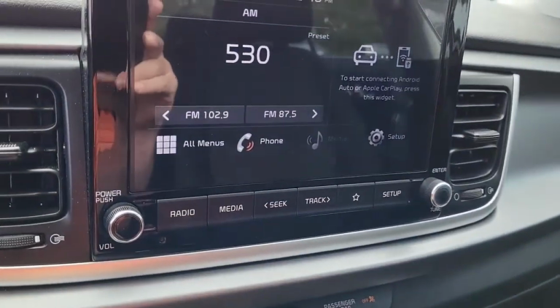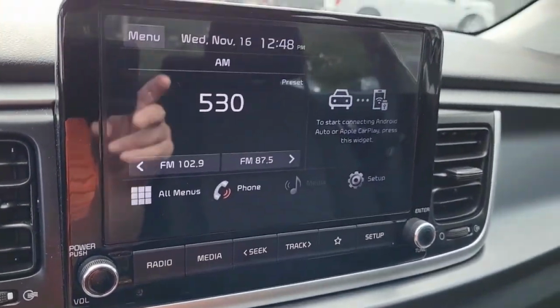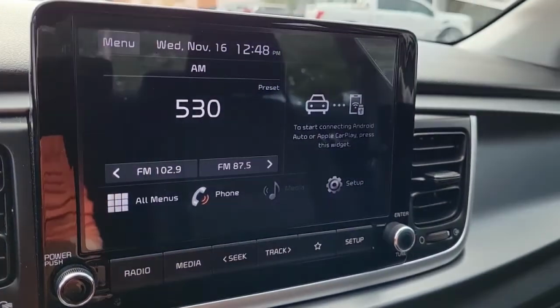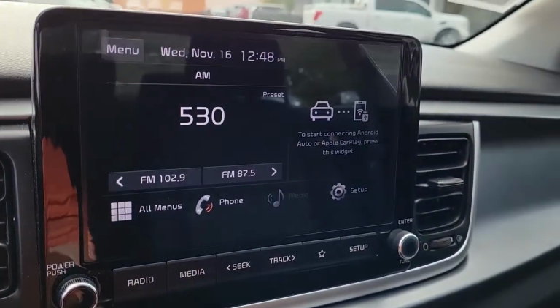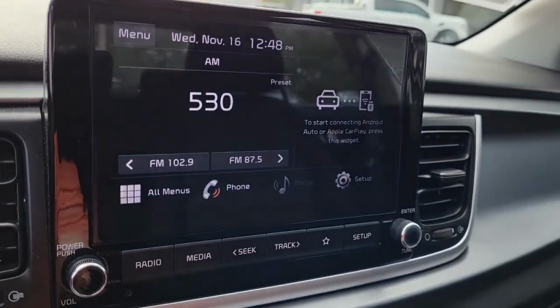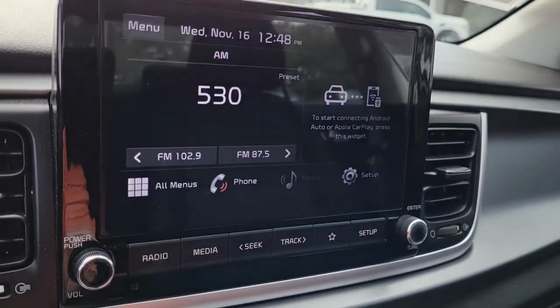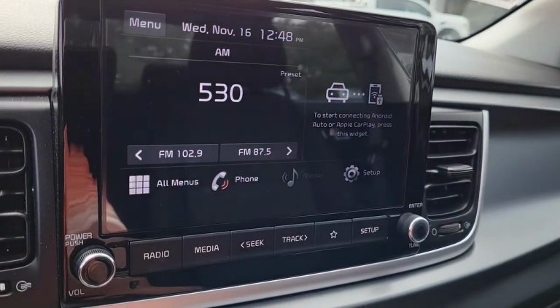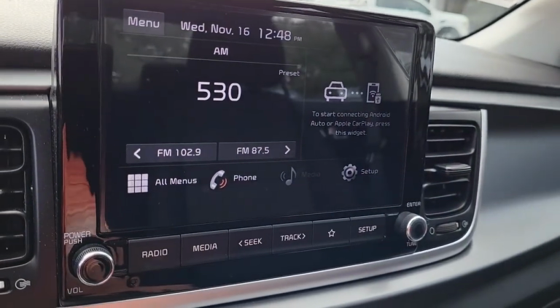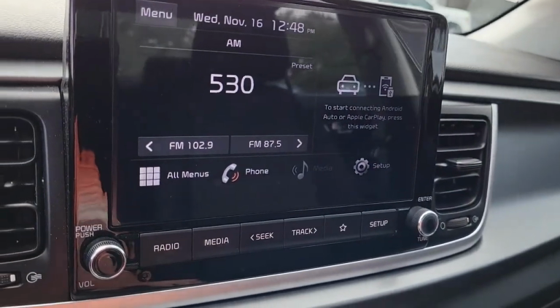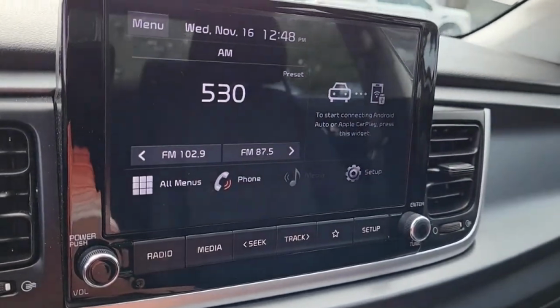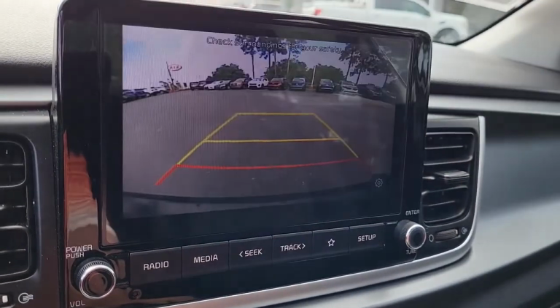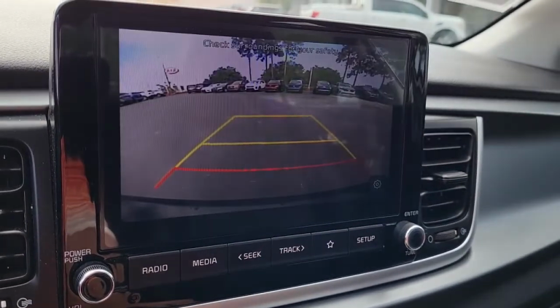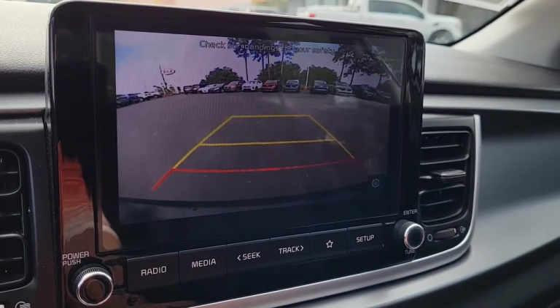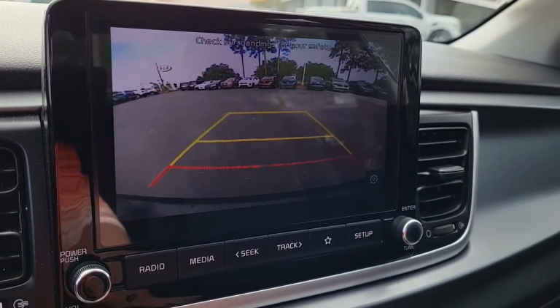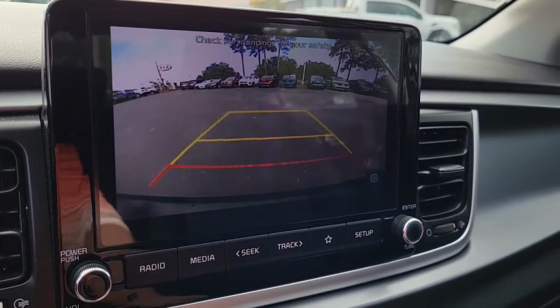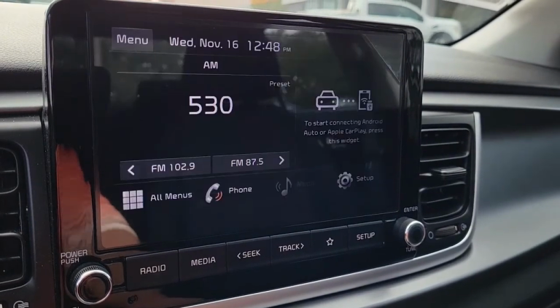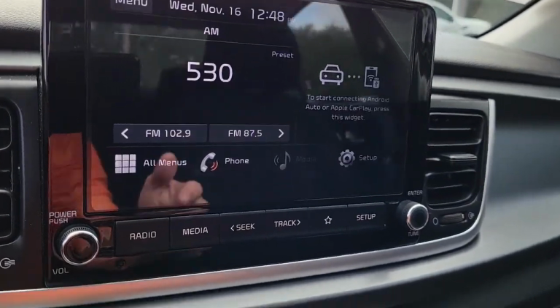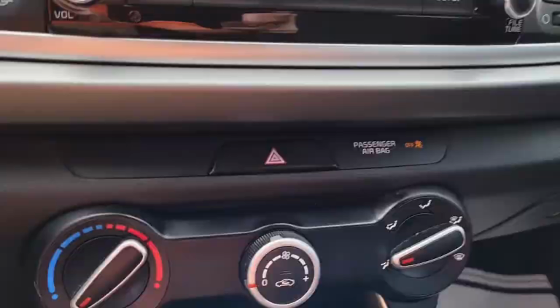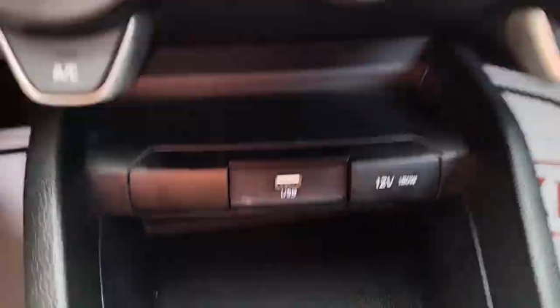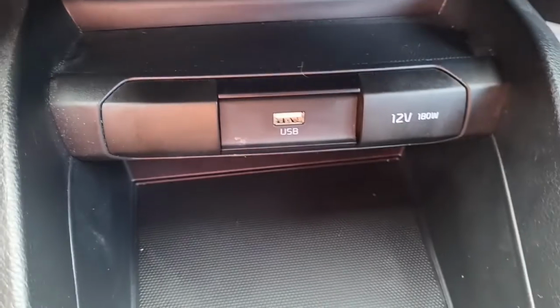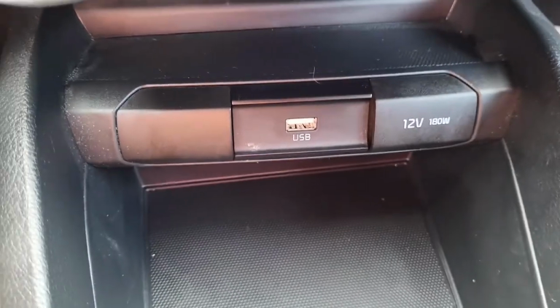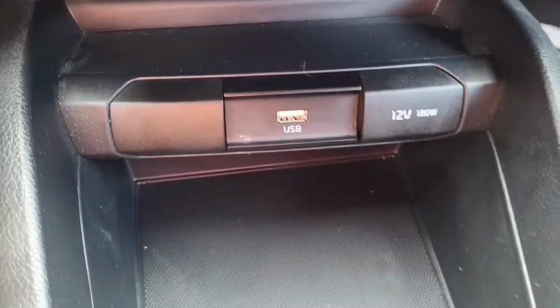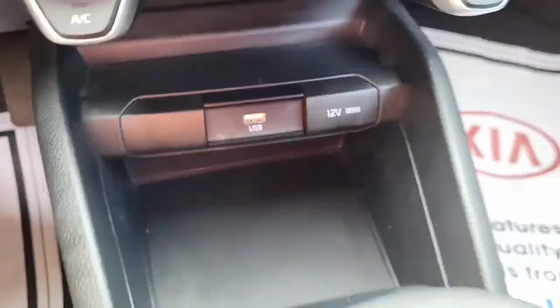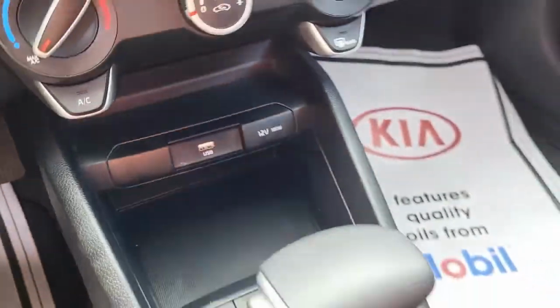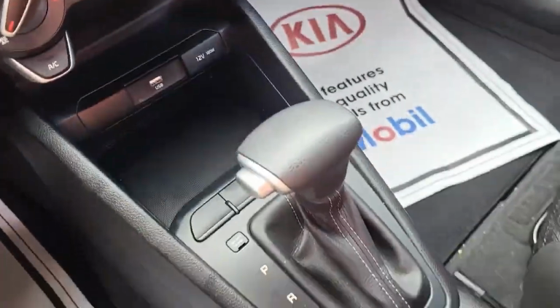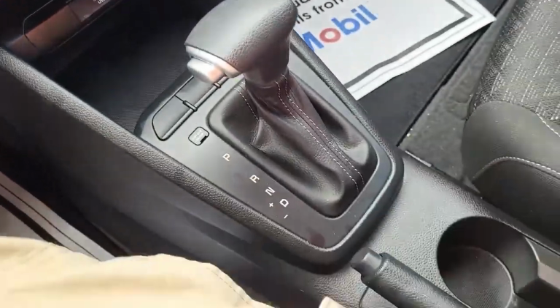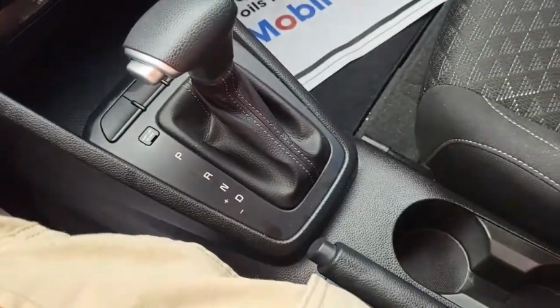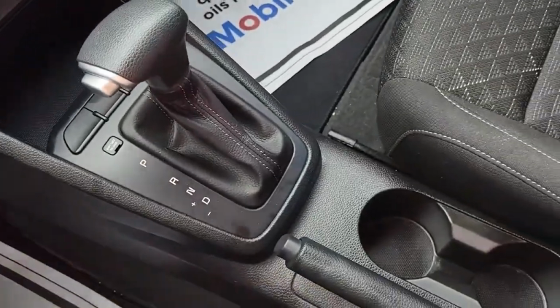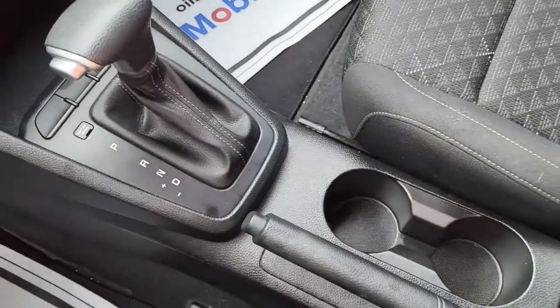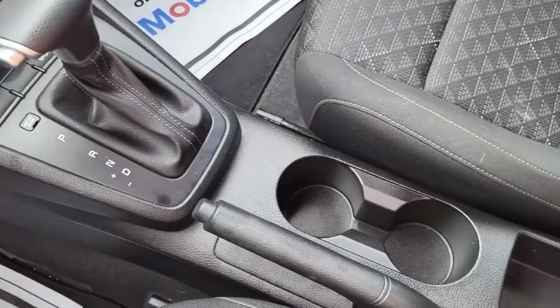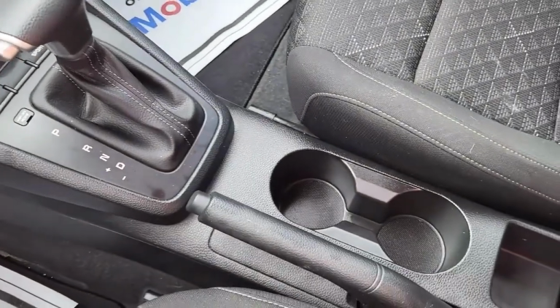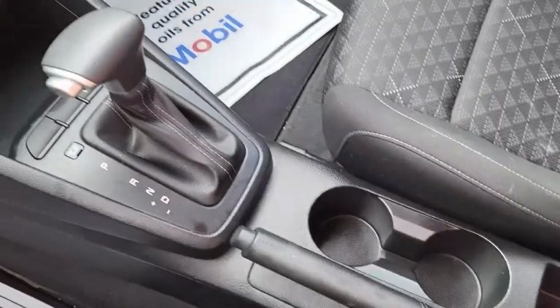Coming to the cockpit. It's got AM and FM radio and a backup camera. Got a couple of outlets down here.